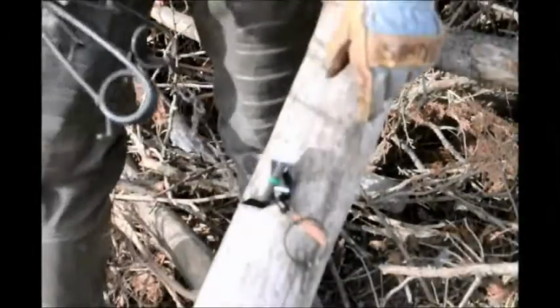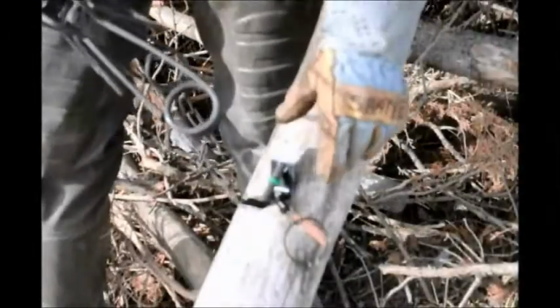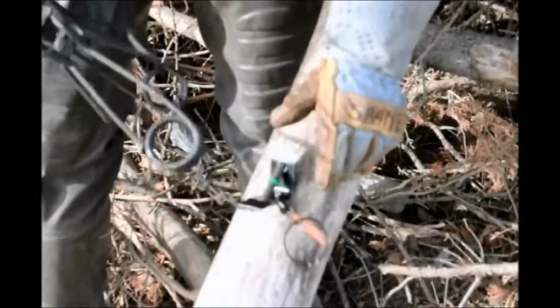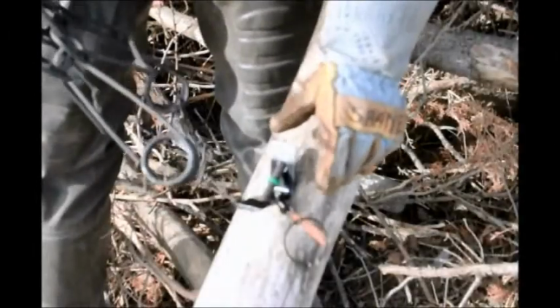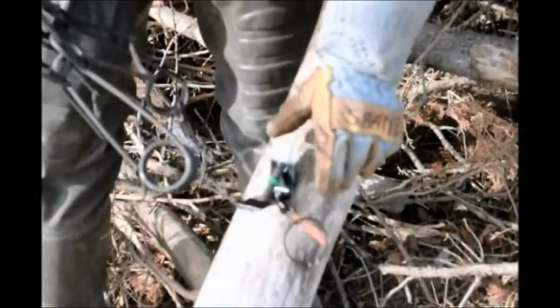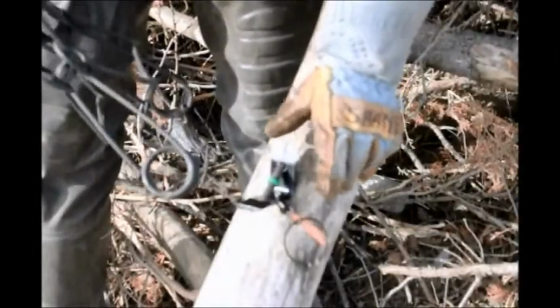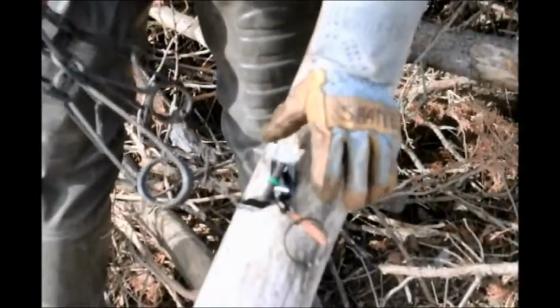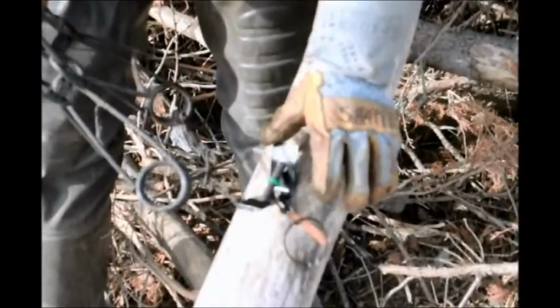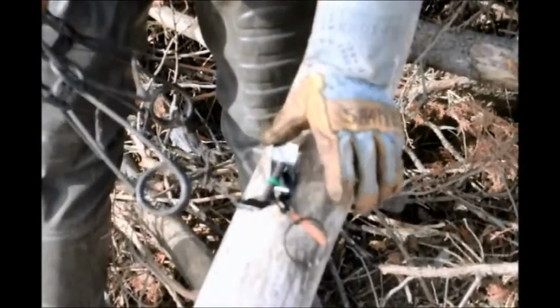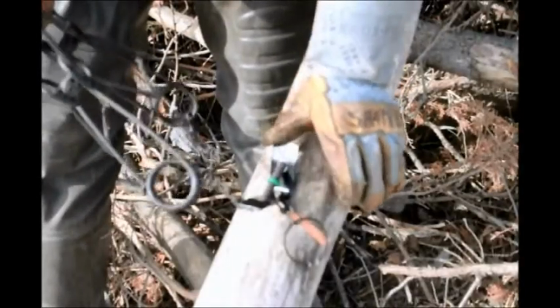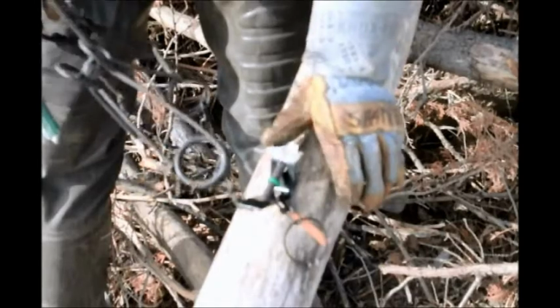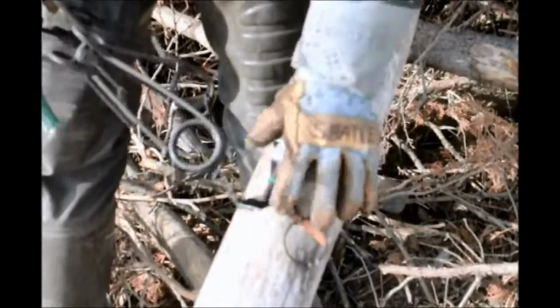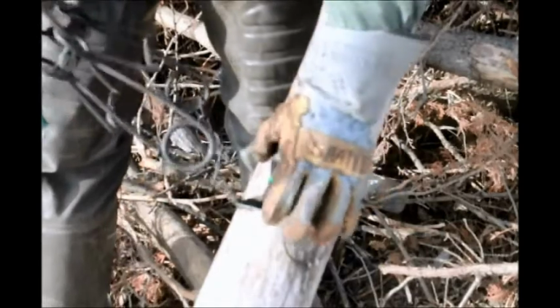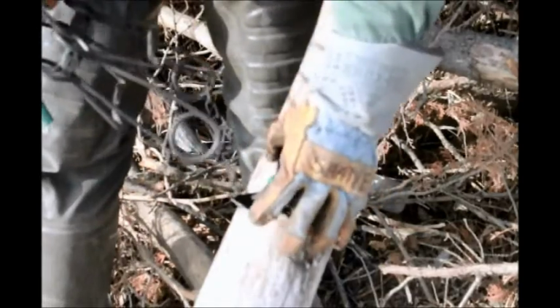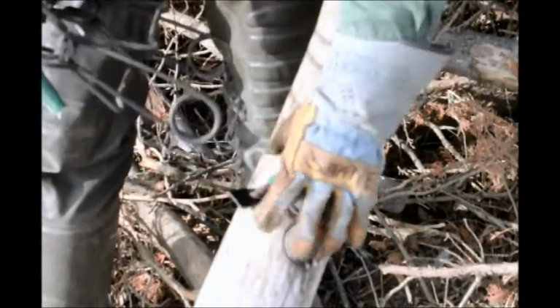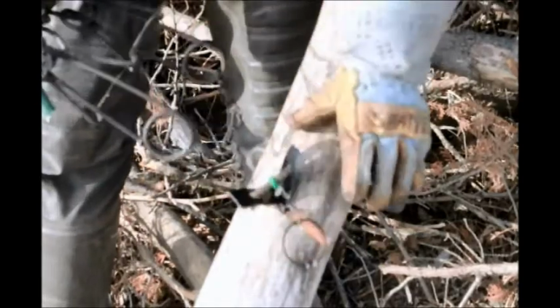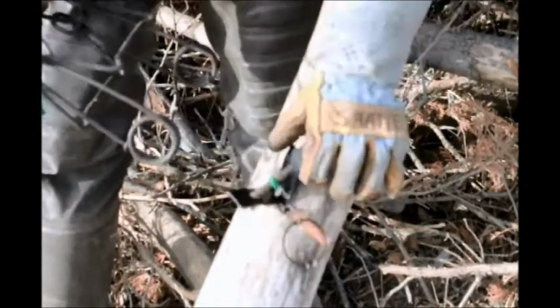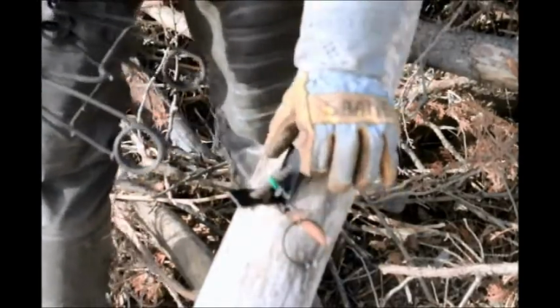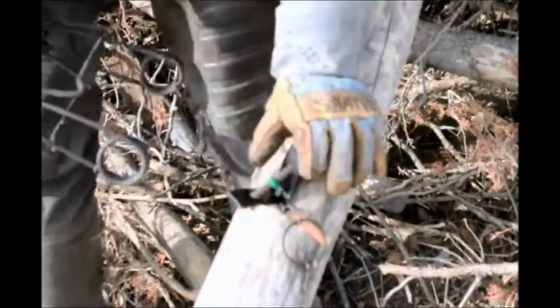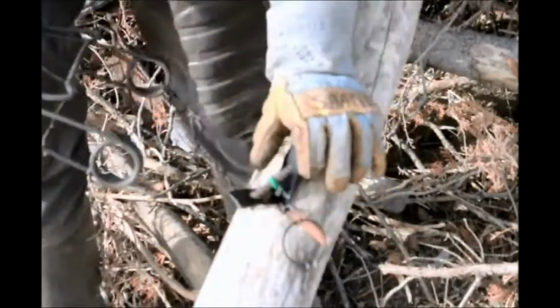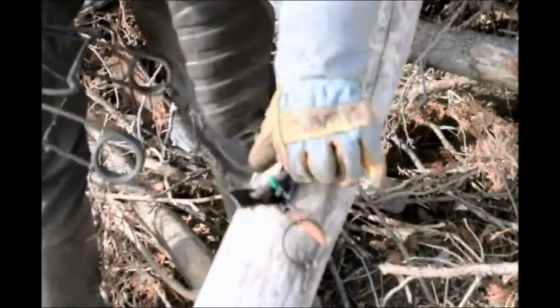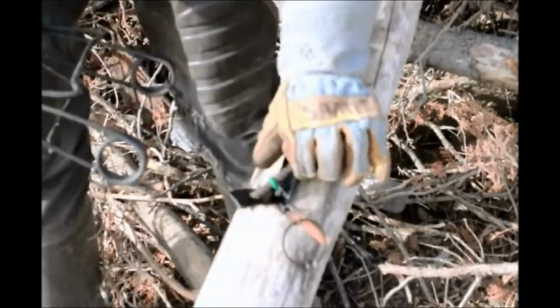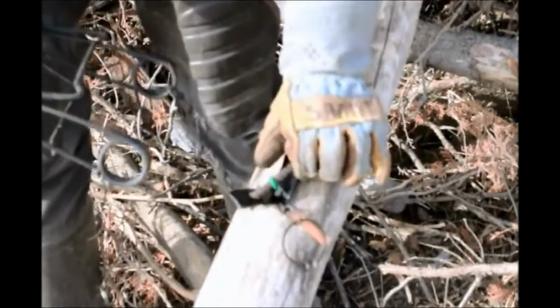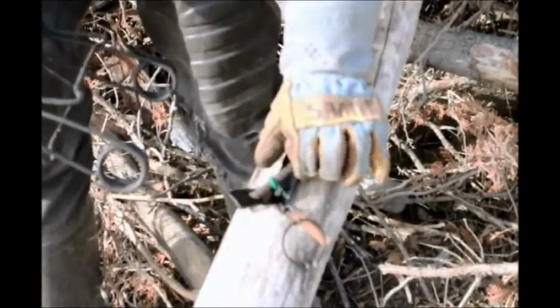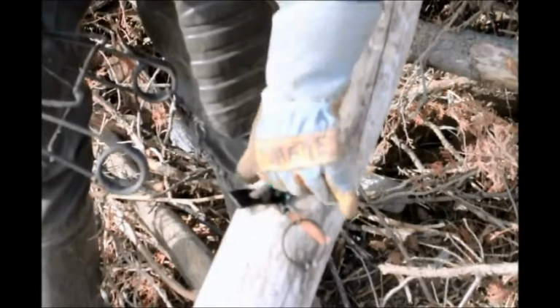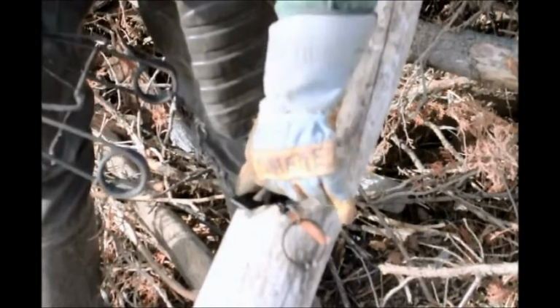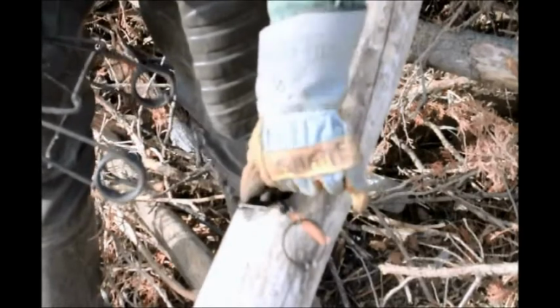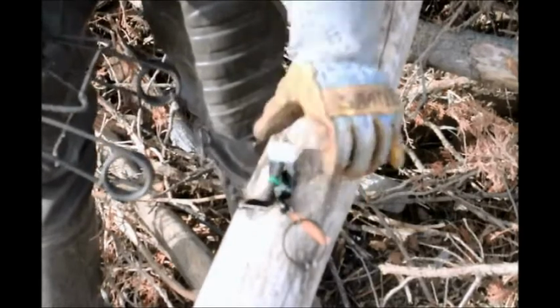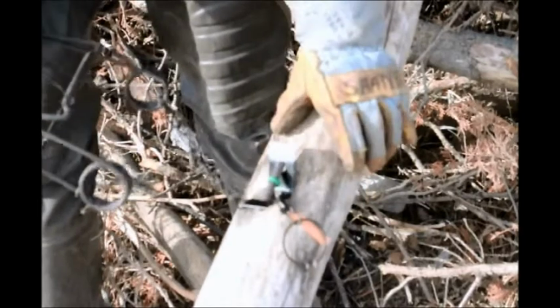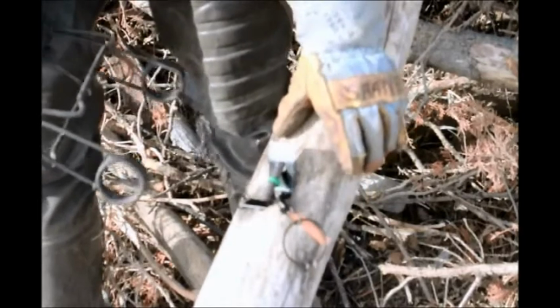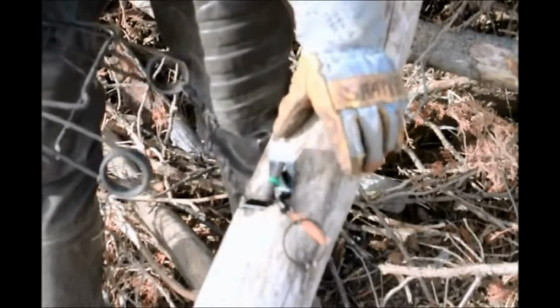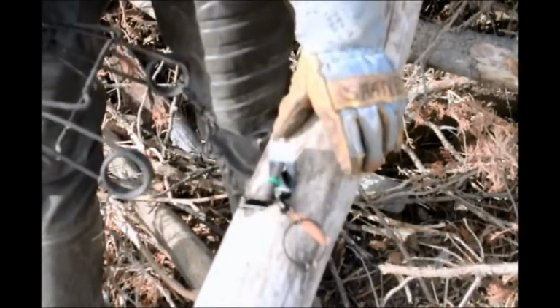Here's a close-up of setting the magnet power clip. As you can see, it is attached to the log securely. The trap is attached through the screw.